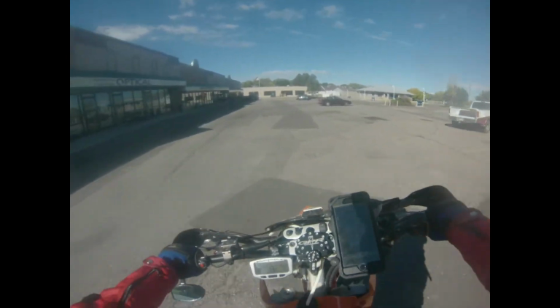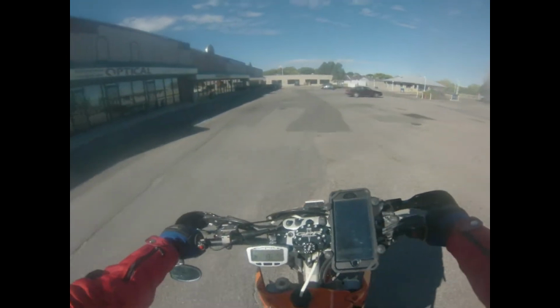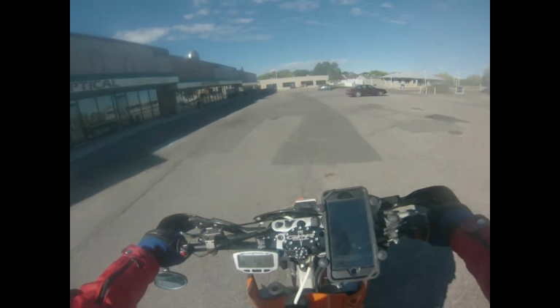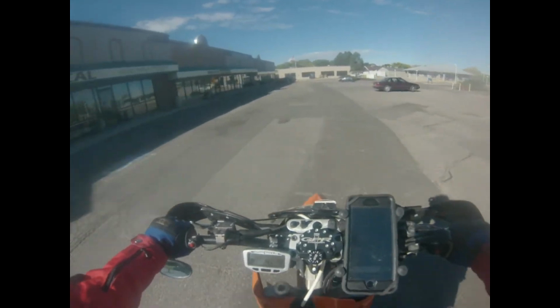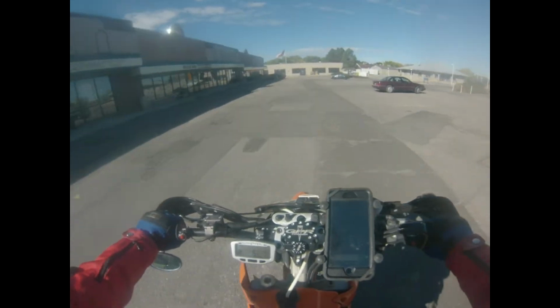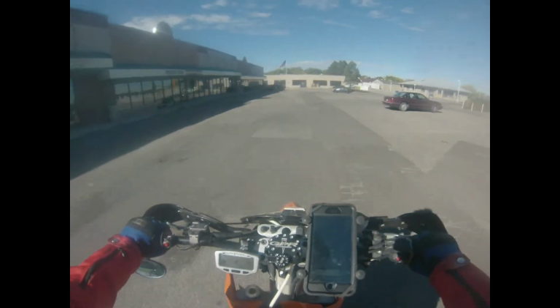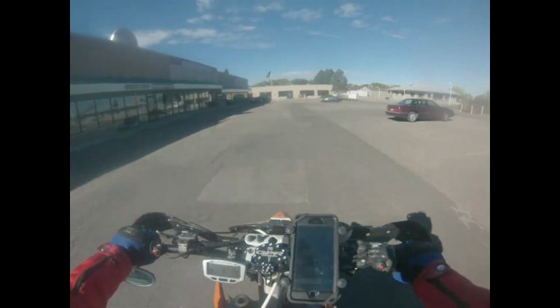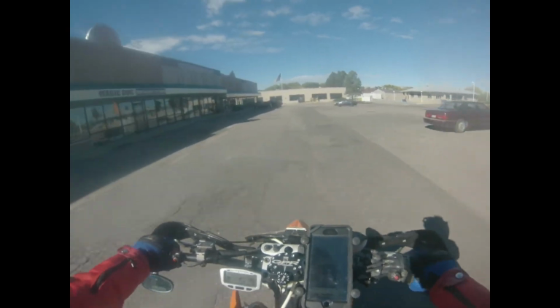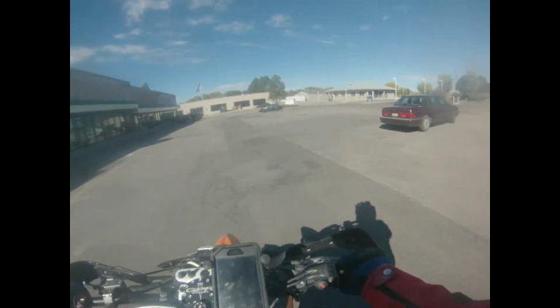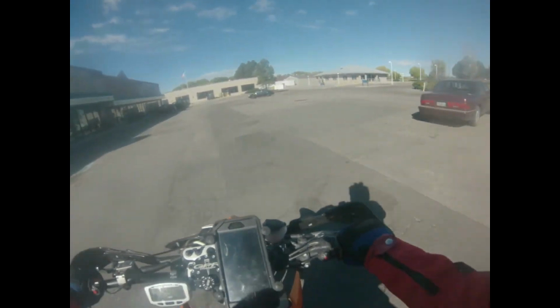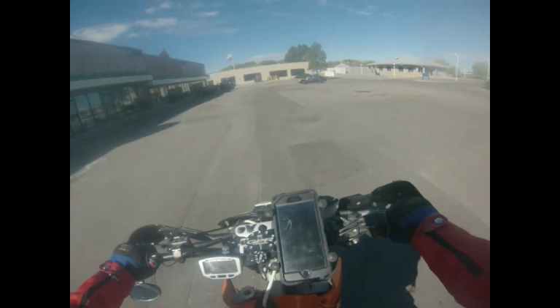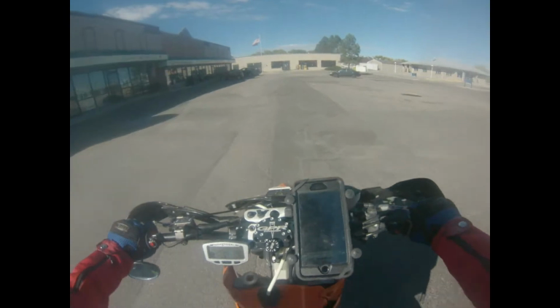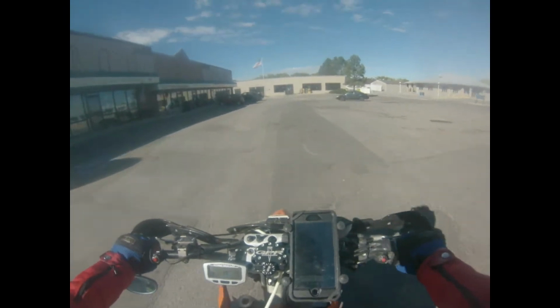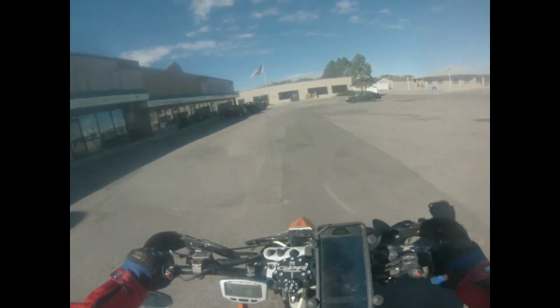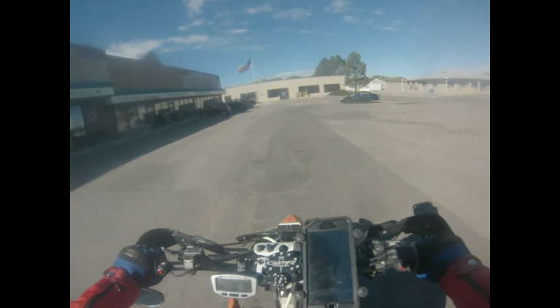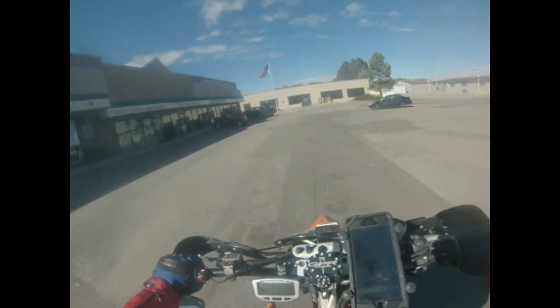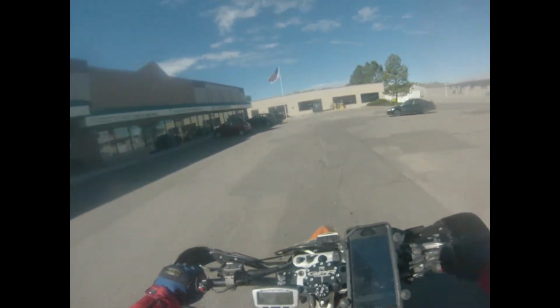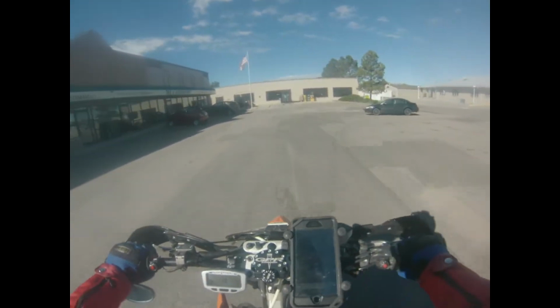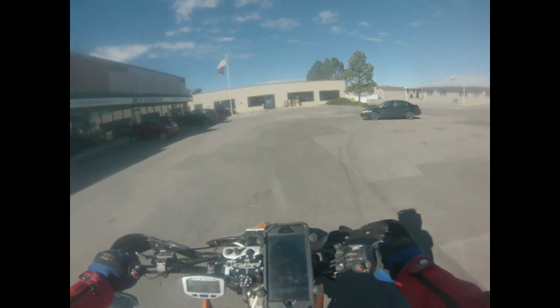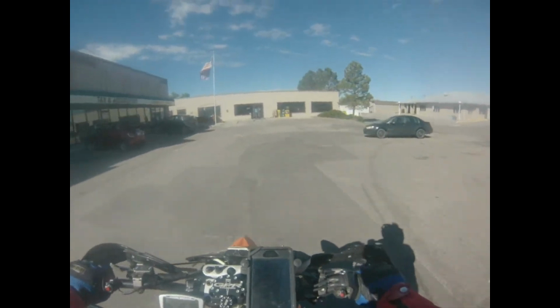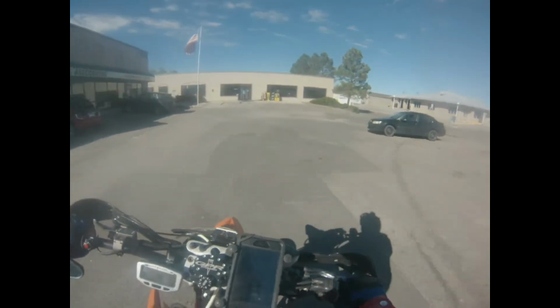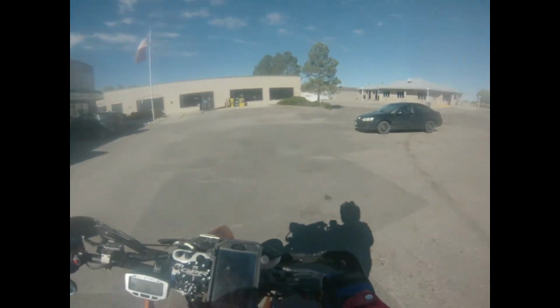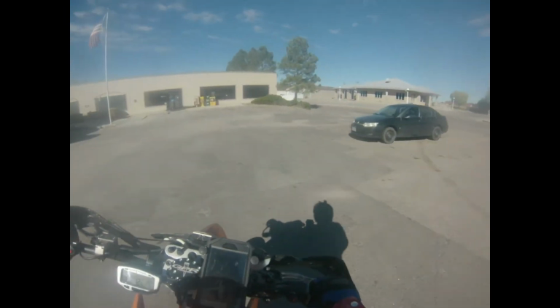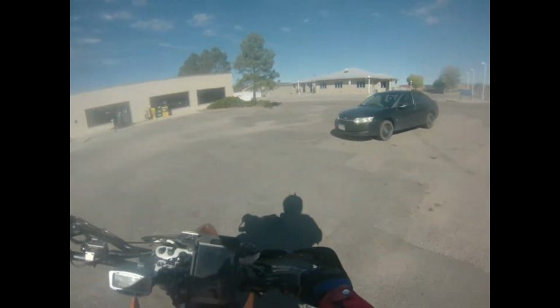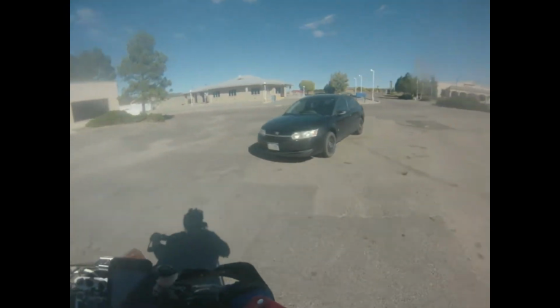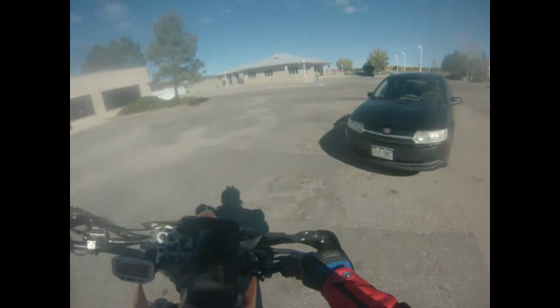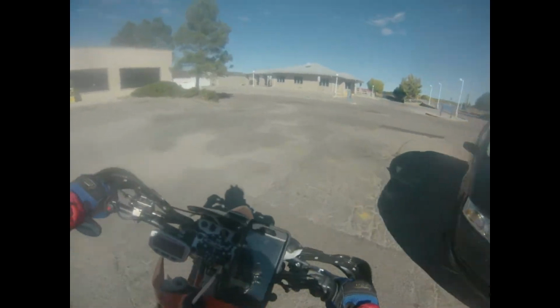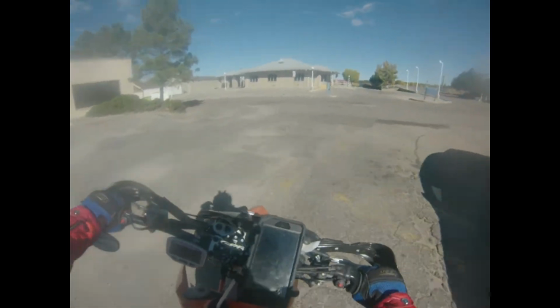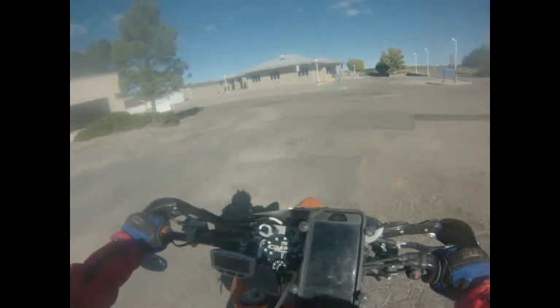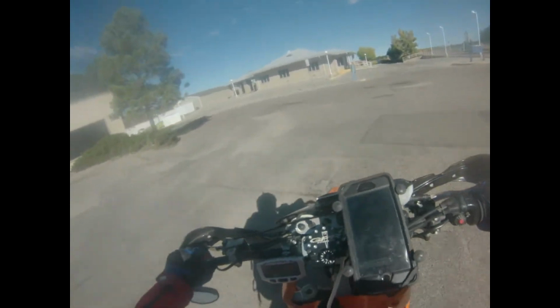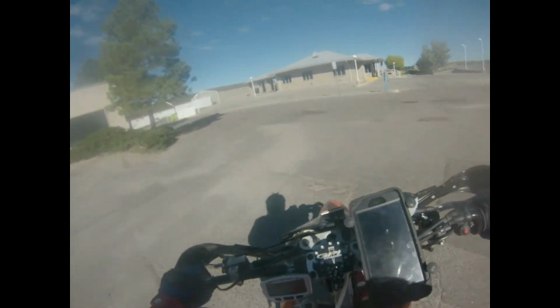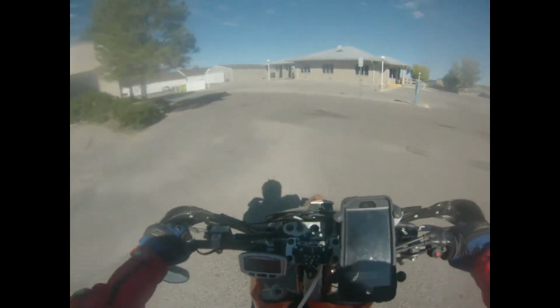It's like half the weight, and granted it only has one brake in the front versus two like most sport bikes, but when your bike weighs under 250 pounds, one brake in the front is enough.